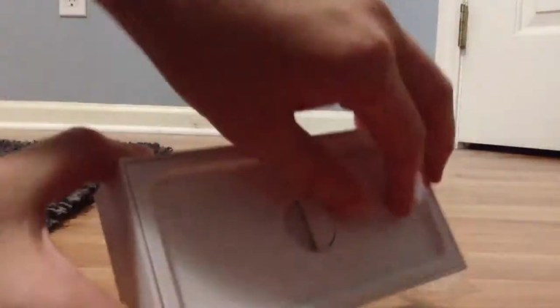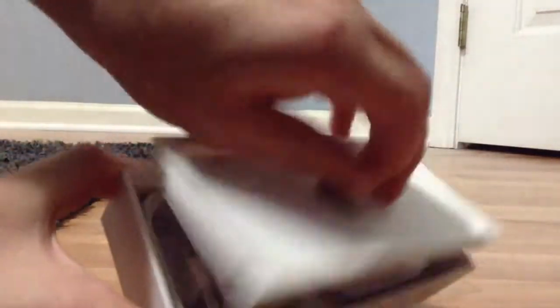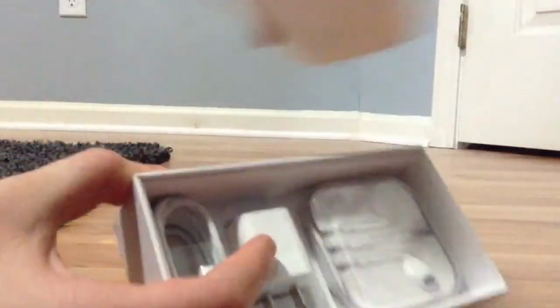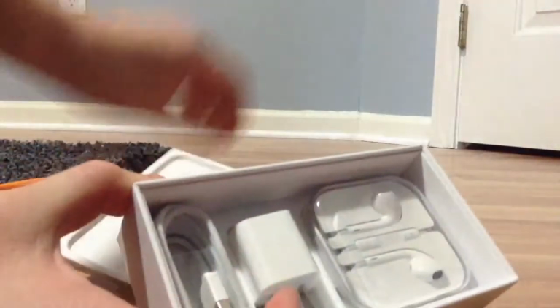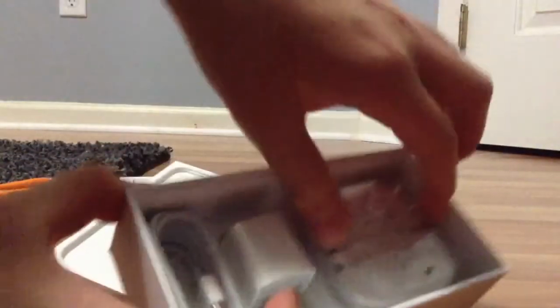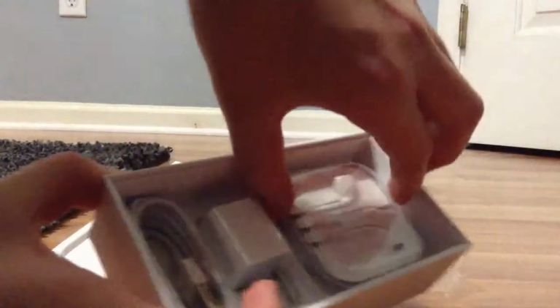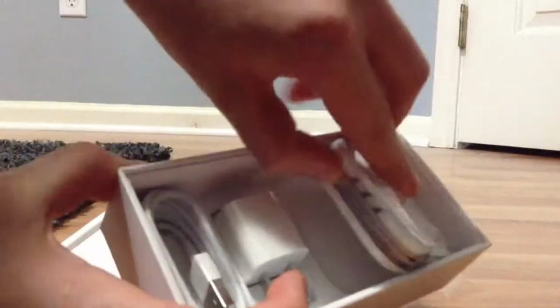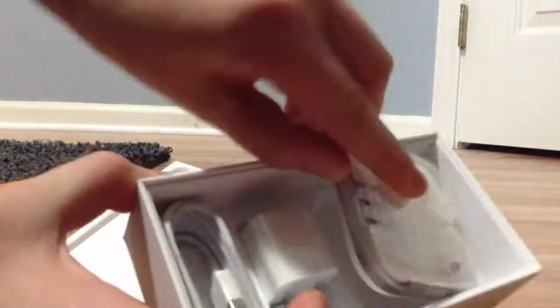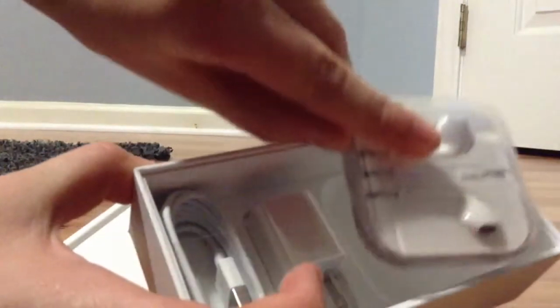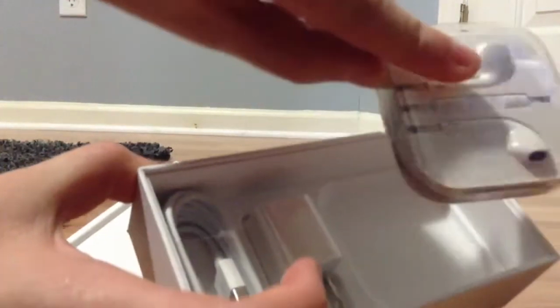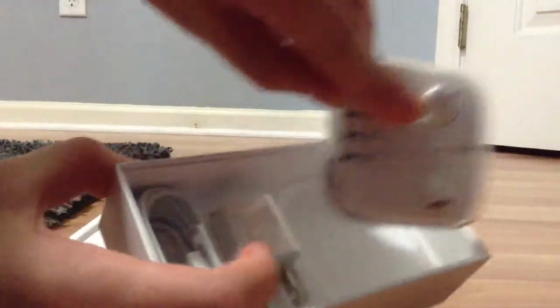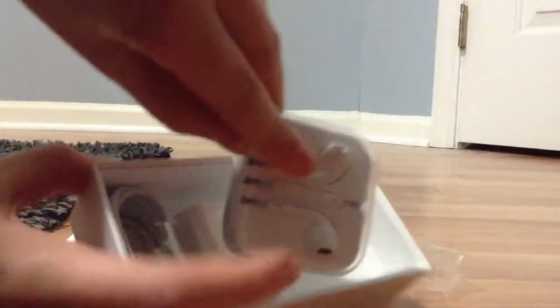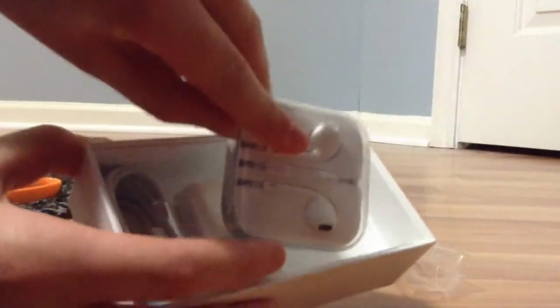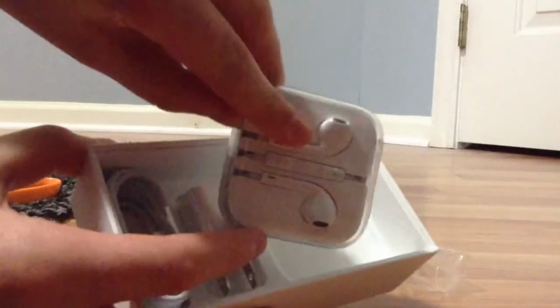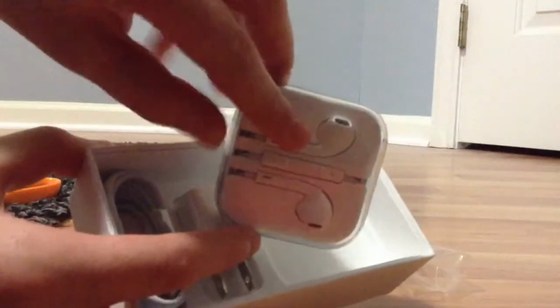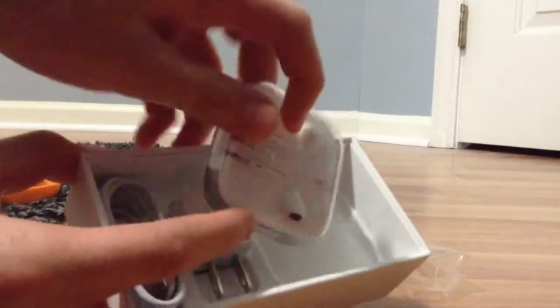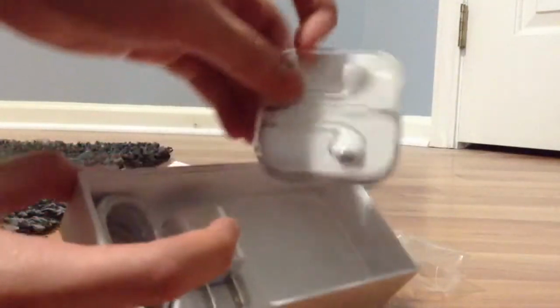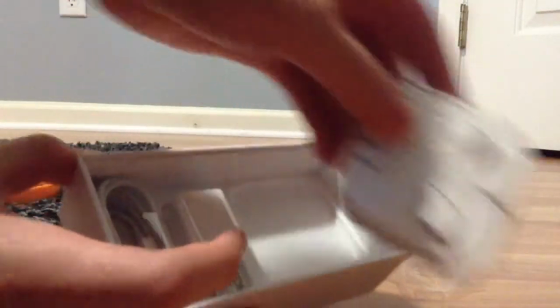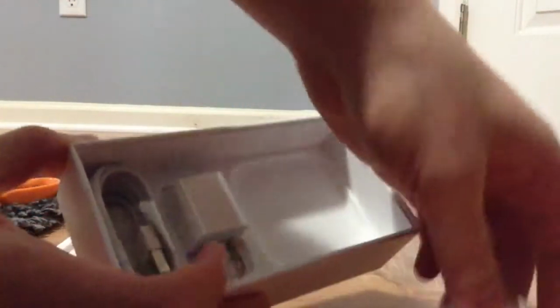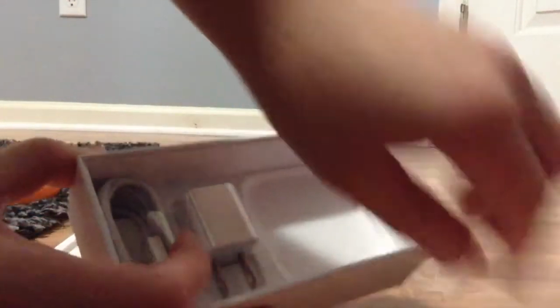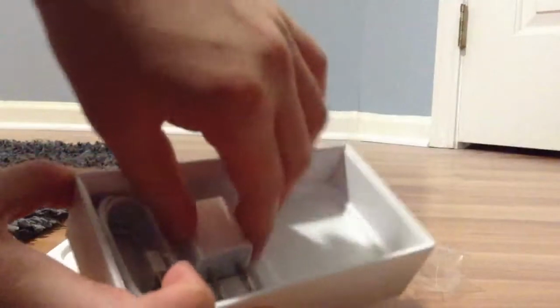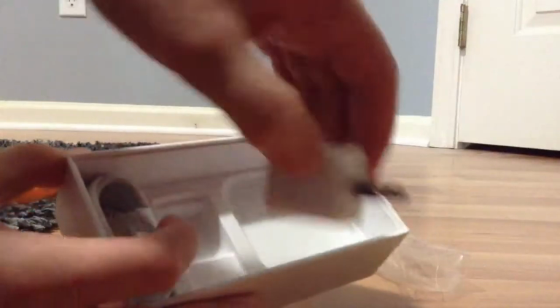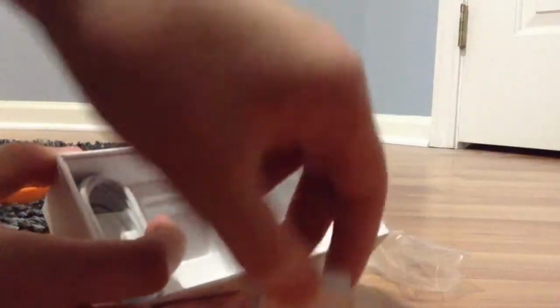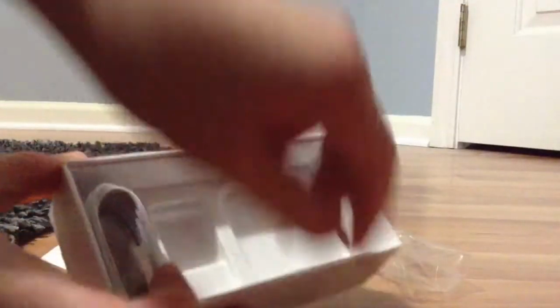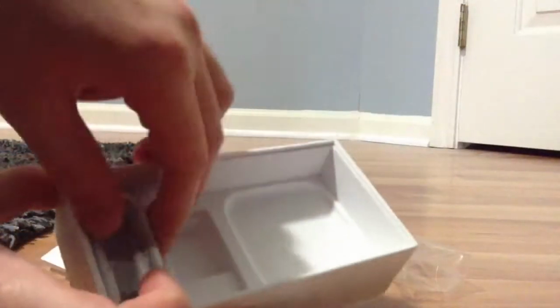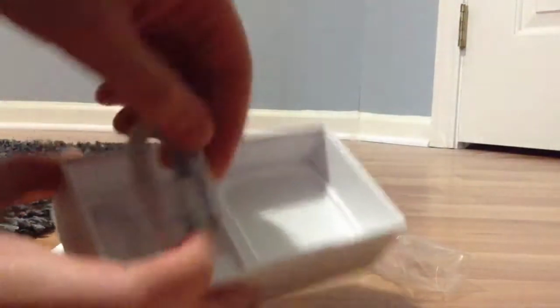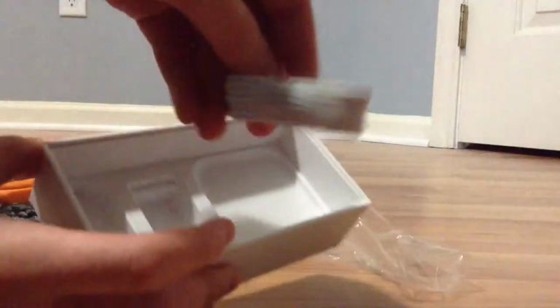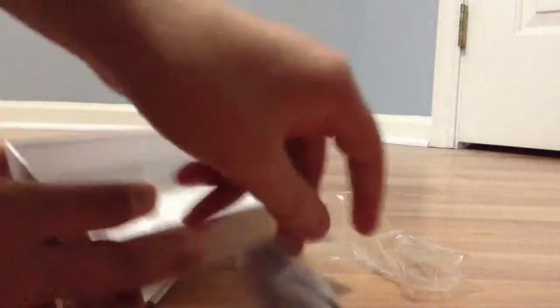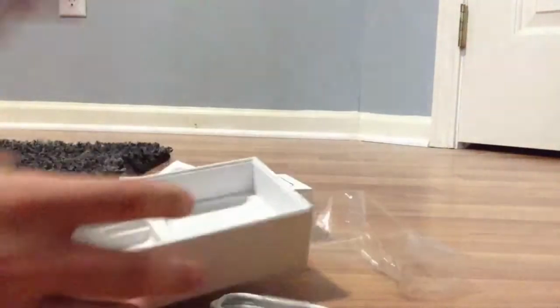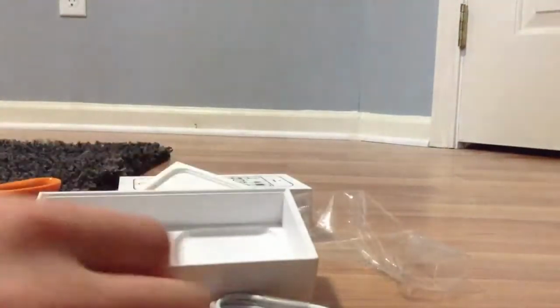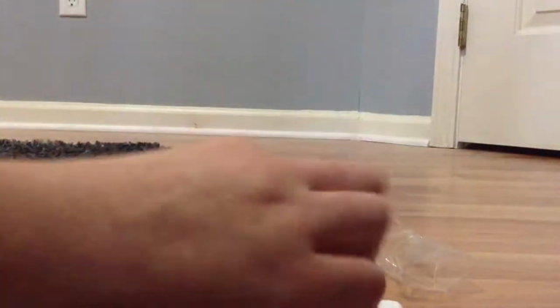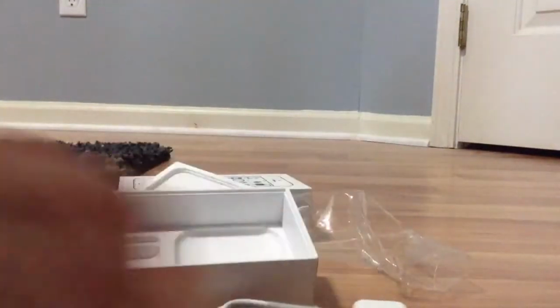So what else is inside the box? Earpods — they're white. I was thinking maybe they'd be gold, but whatever, they're white. And there's the AC adapter and the lightning charger.